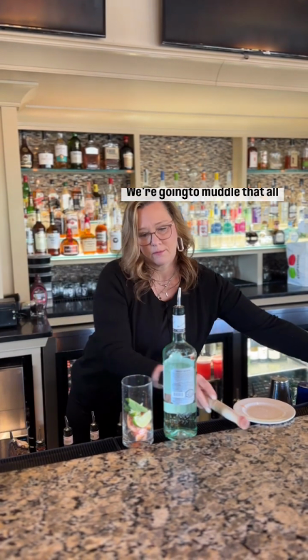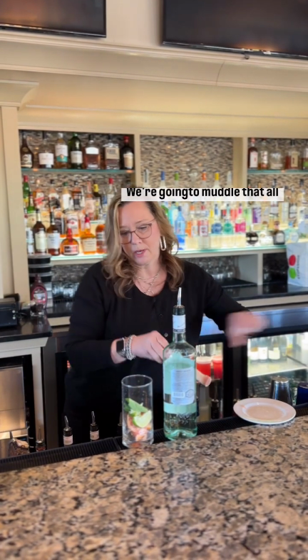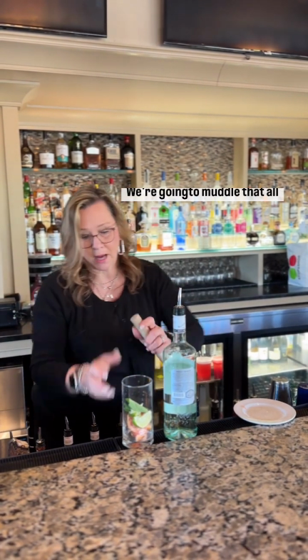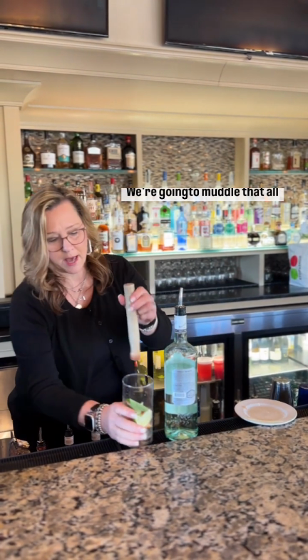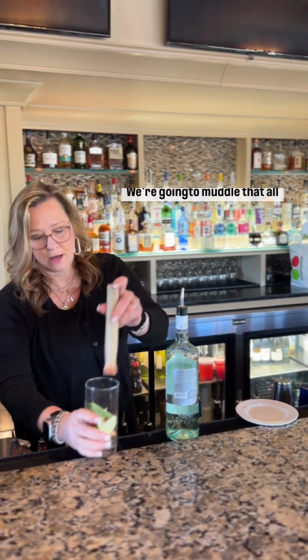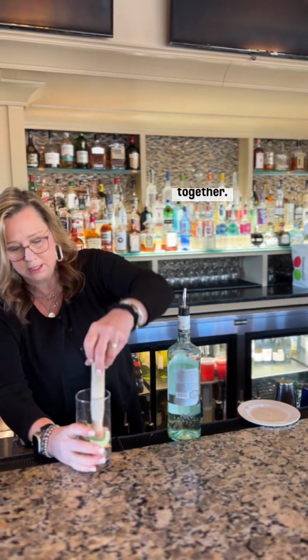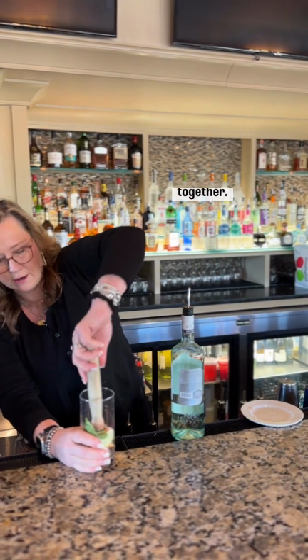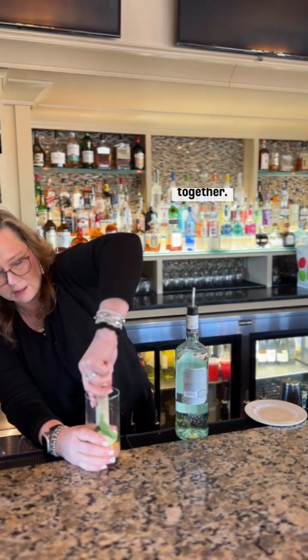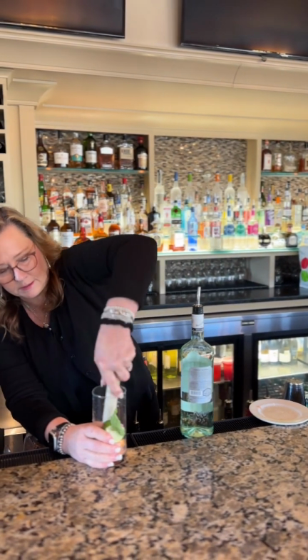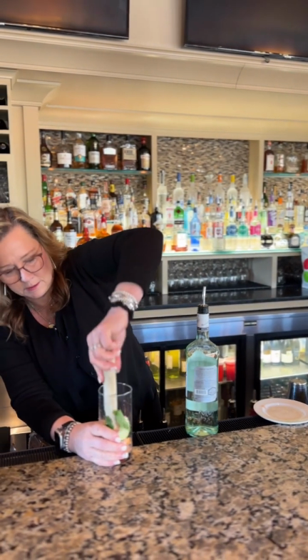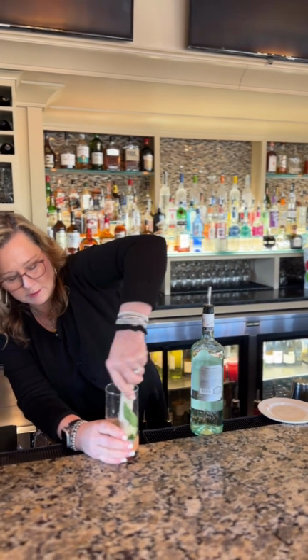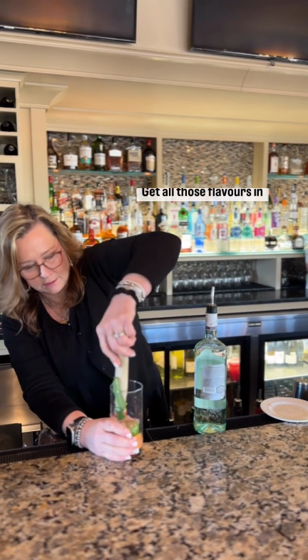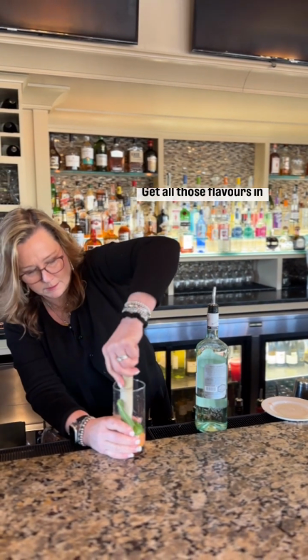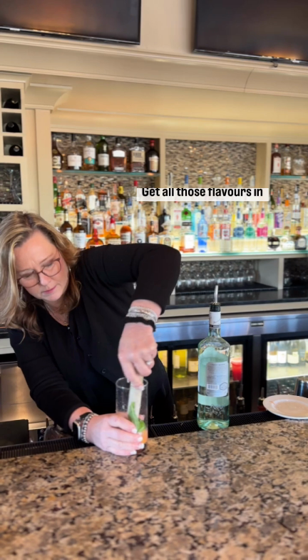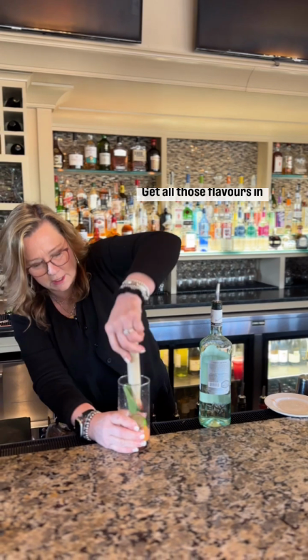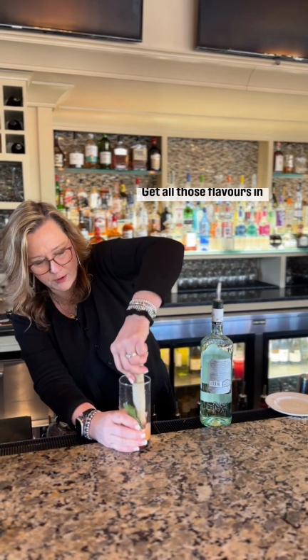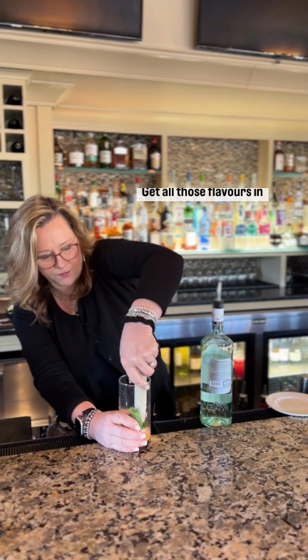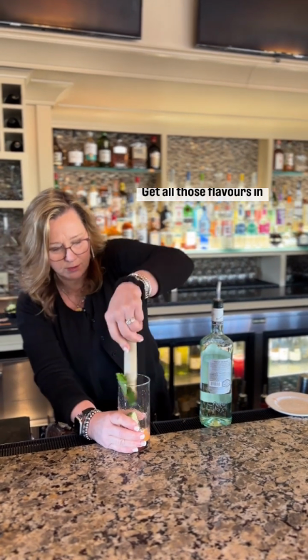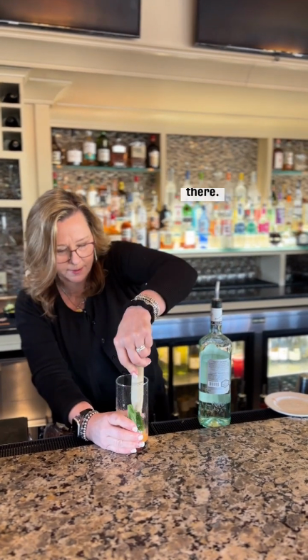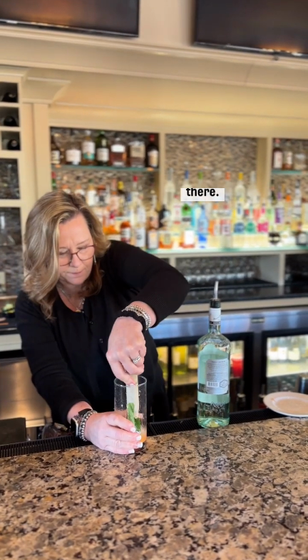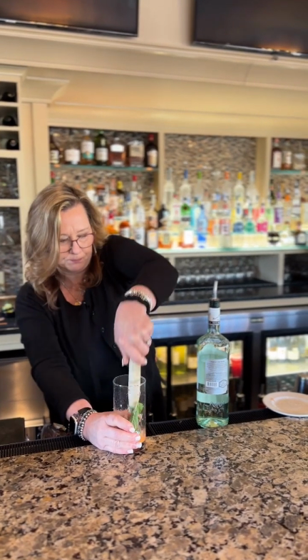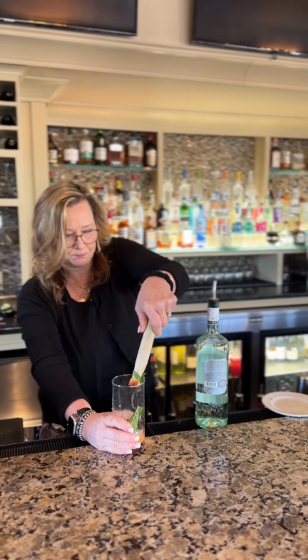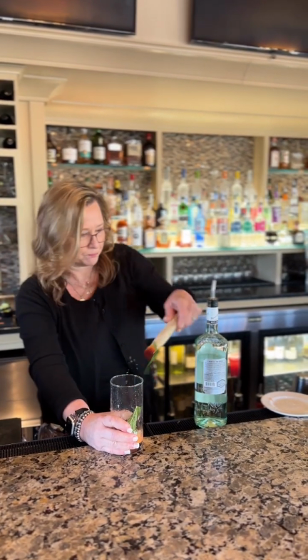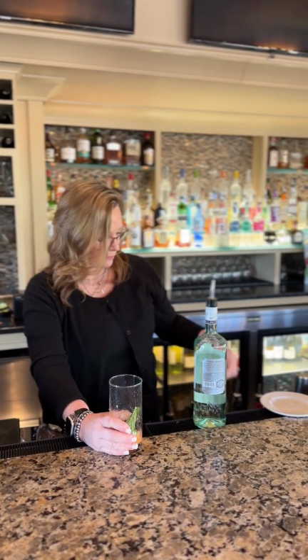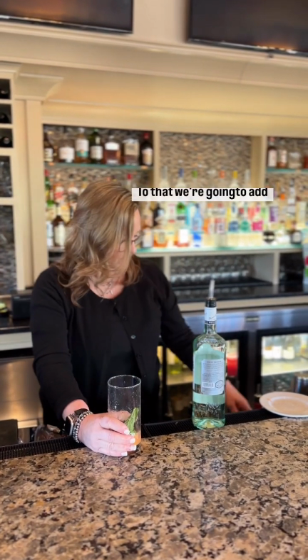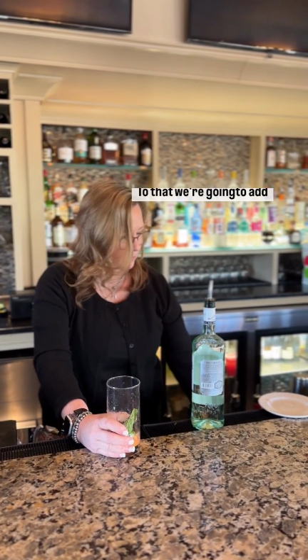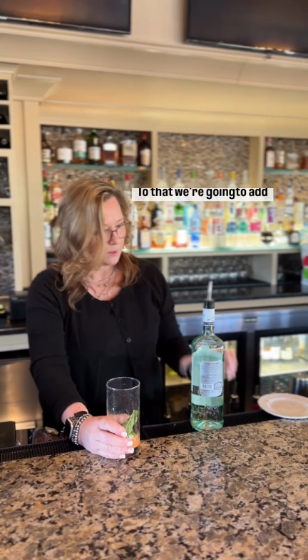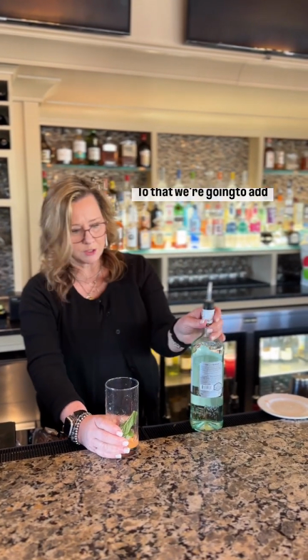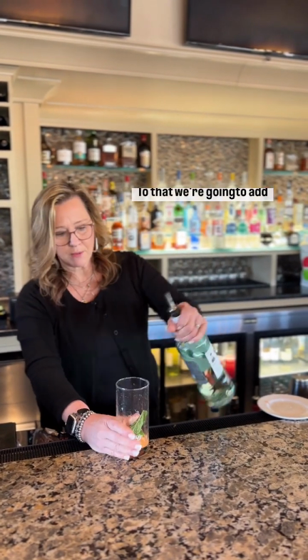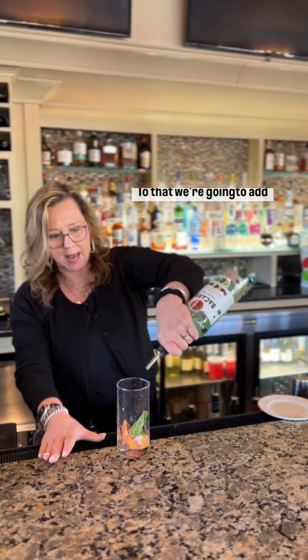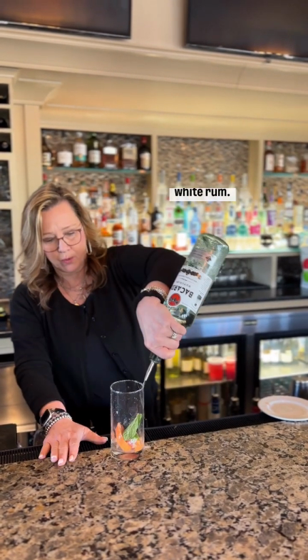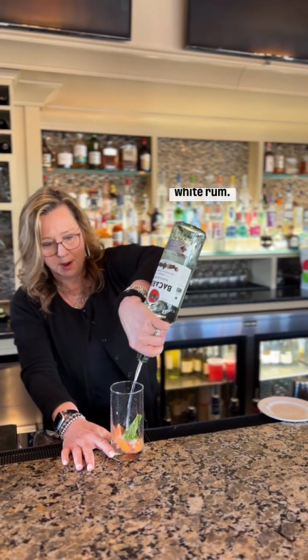We're gonna muddle that all together, get all those flavors in there. To that we're gonna add white rum.